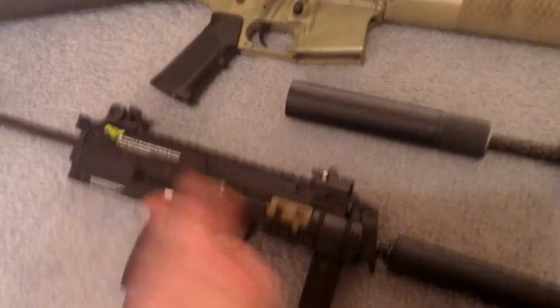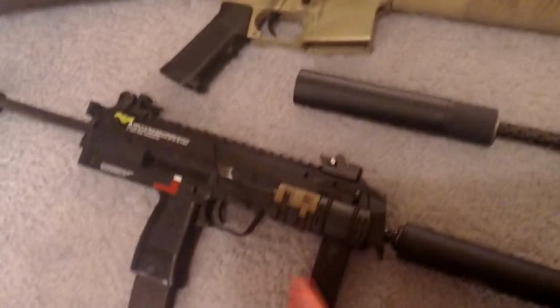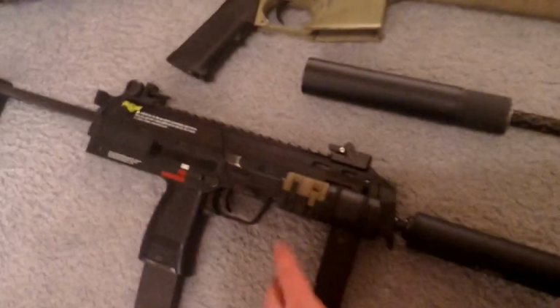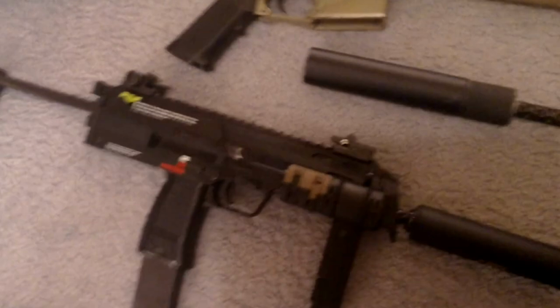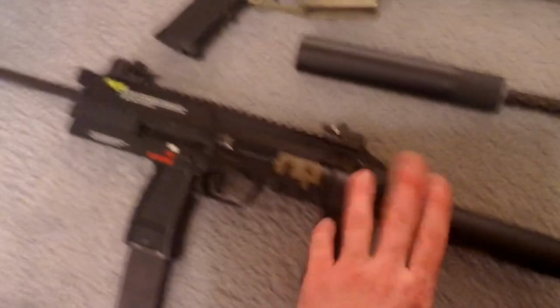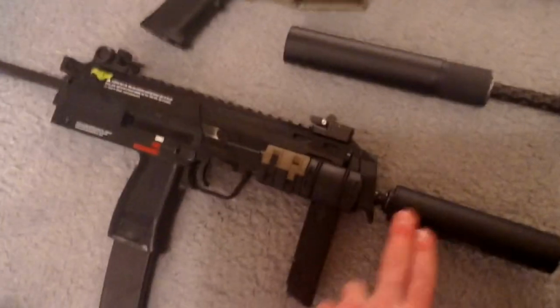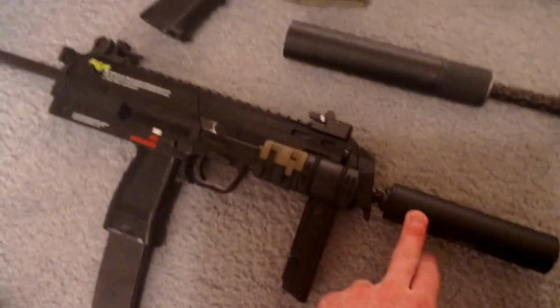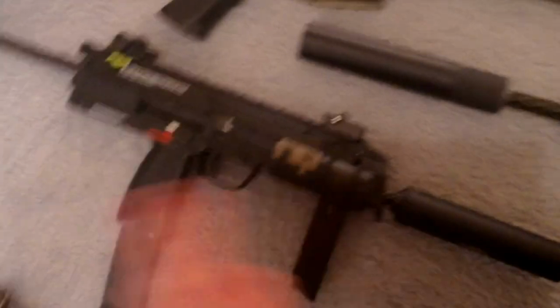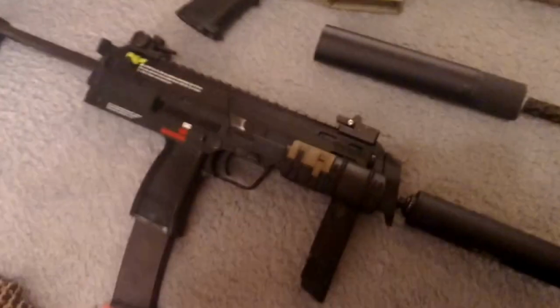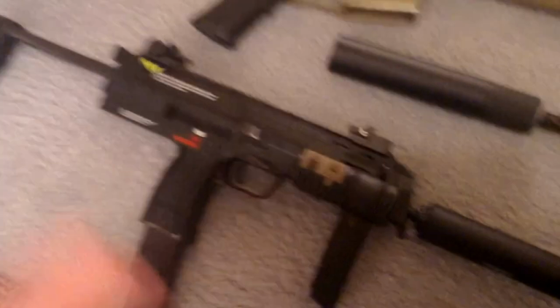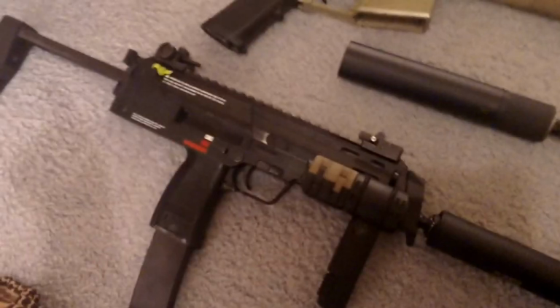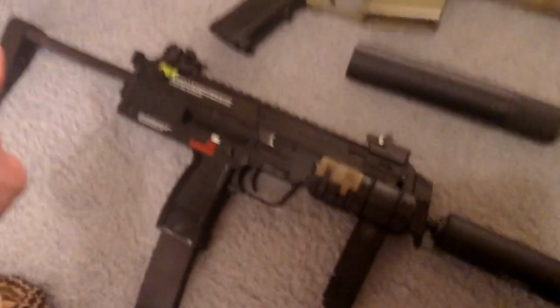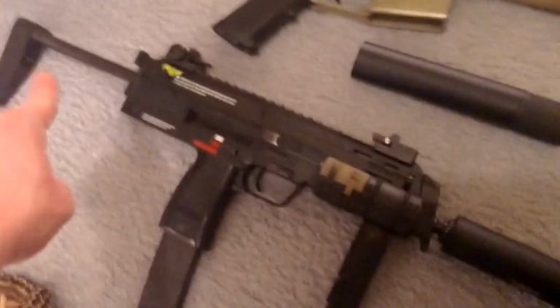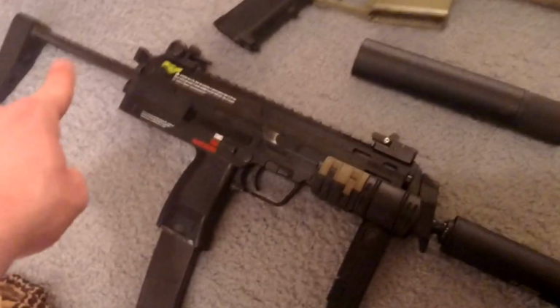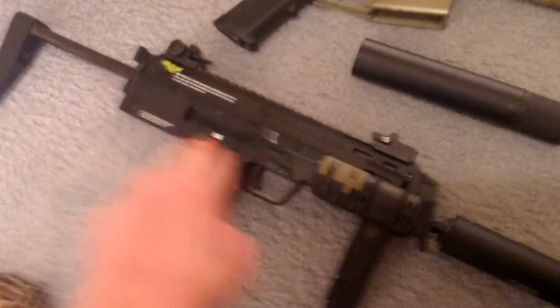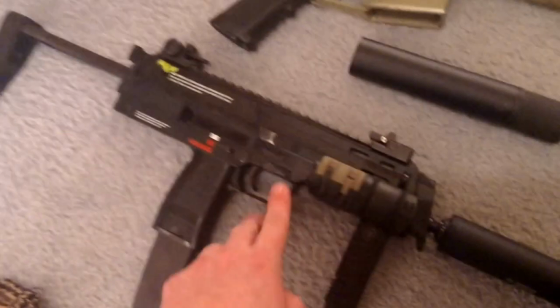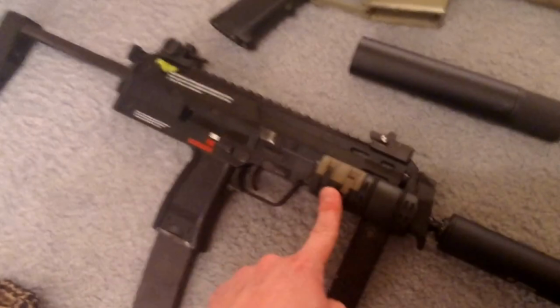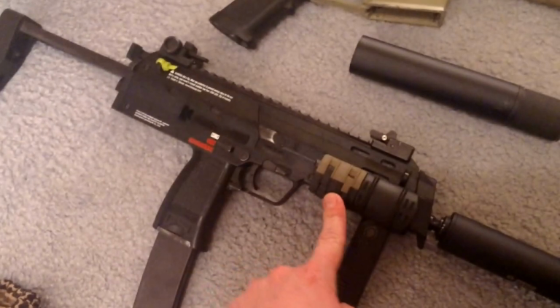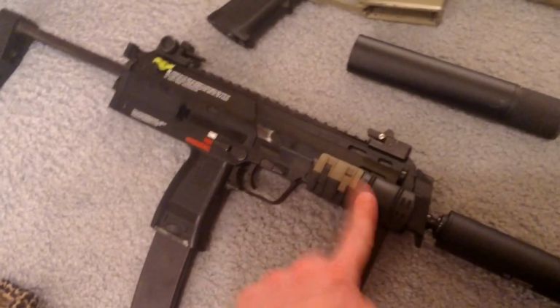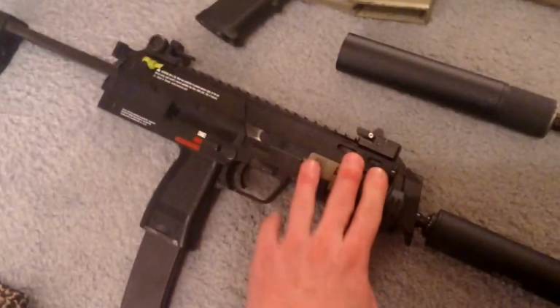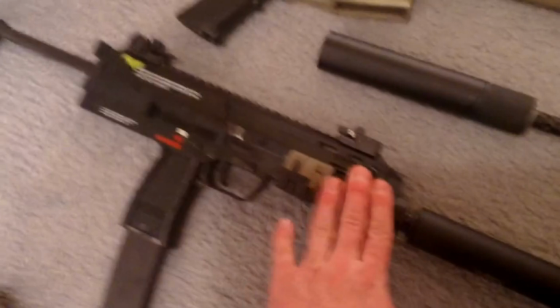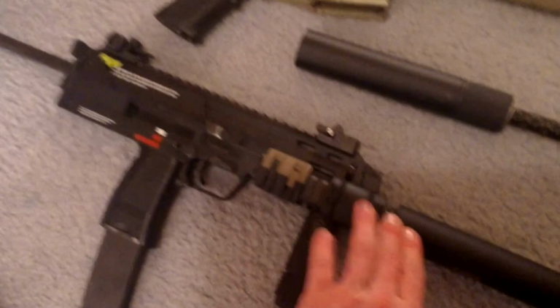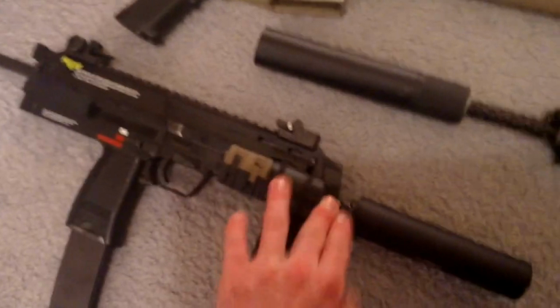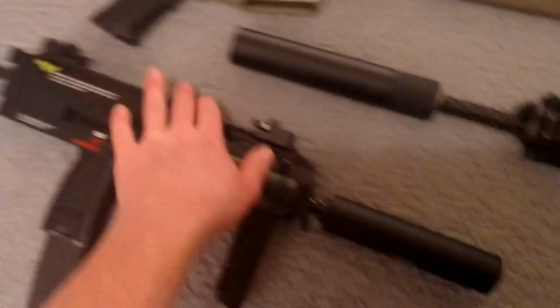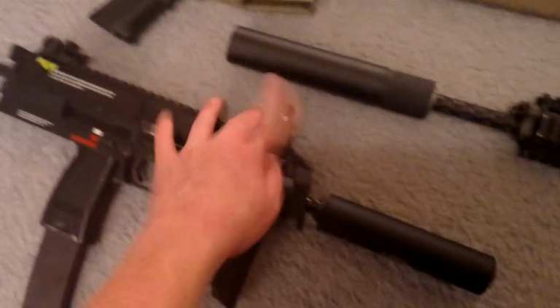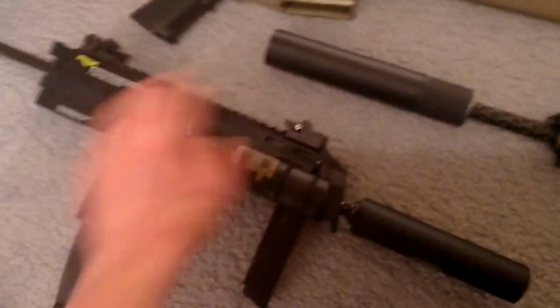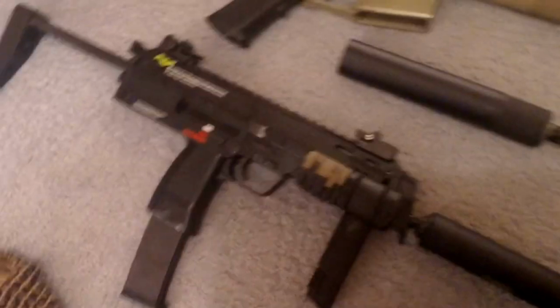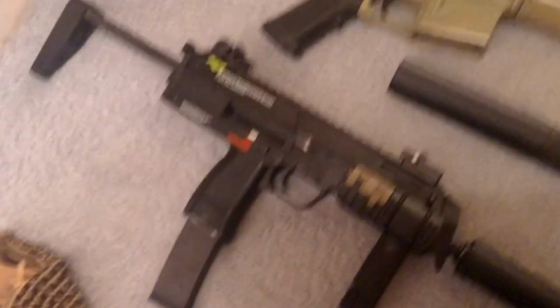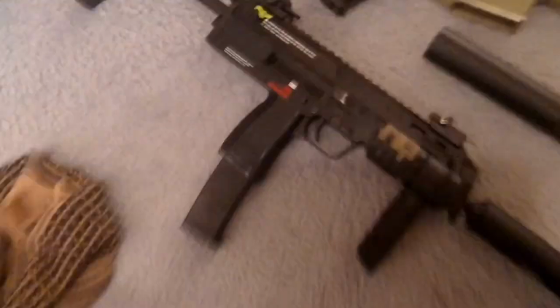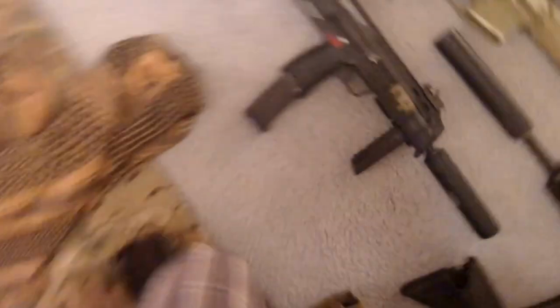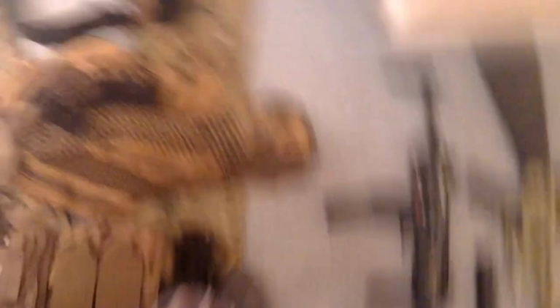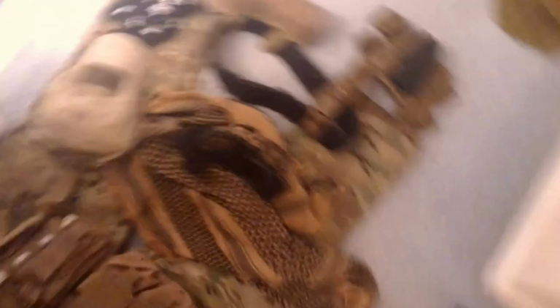This is the KWA MP7 with a Gemtech suppressor, normal mag, modified stock so it can go half length, XTM rail panels, UTG rail panels, and iron sights. That's about it. Now I'm going to move on to gear.